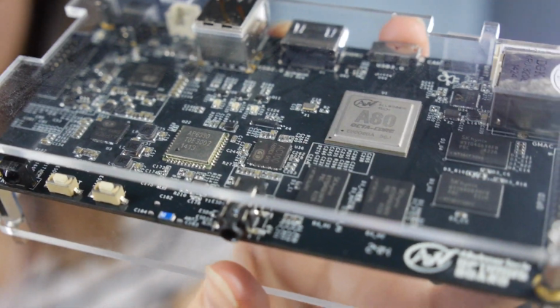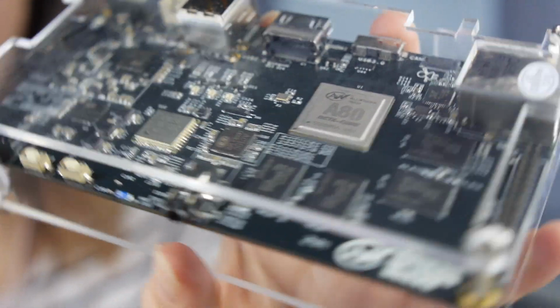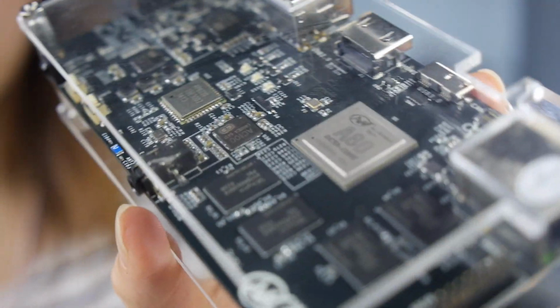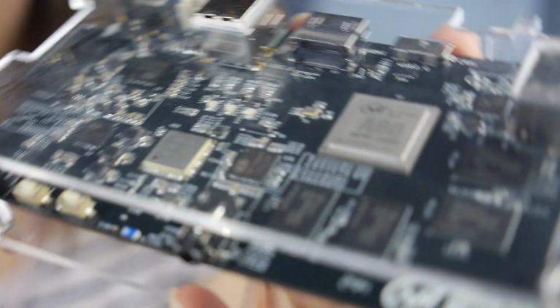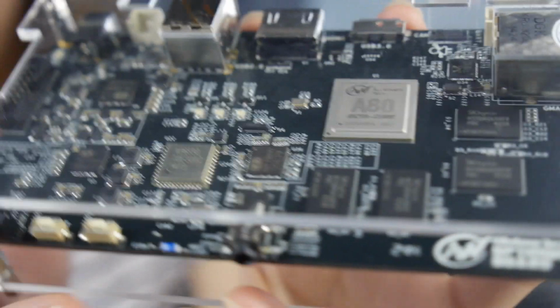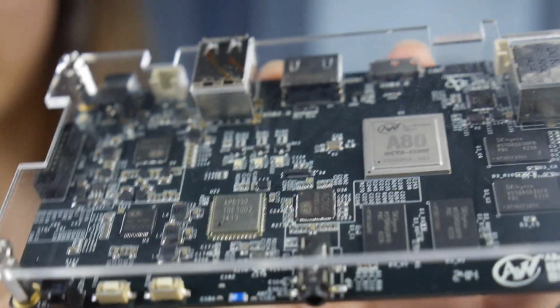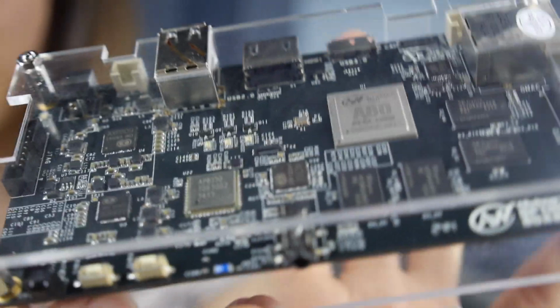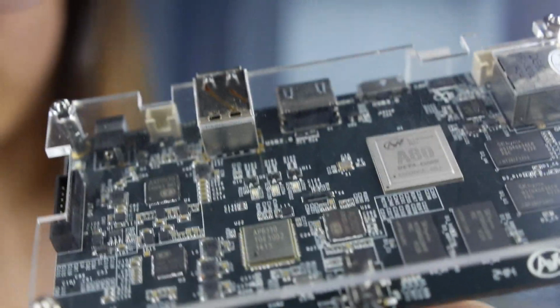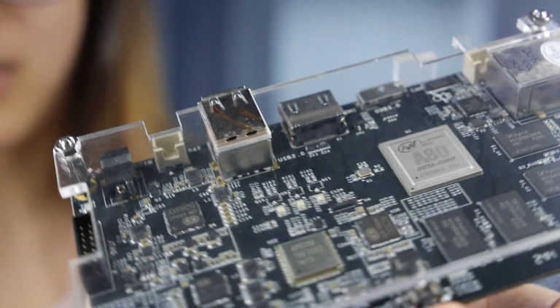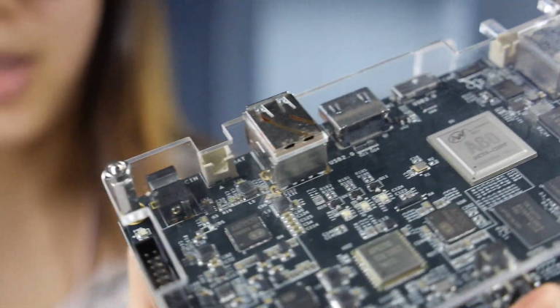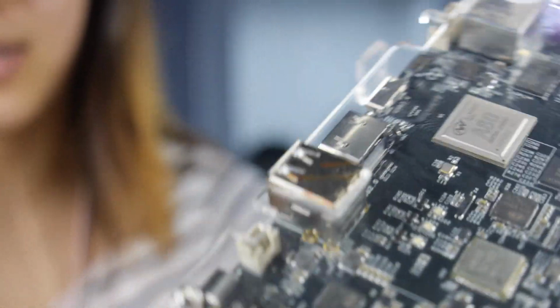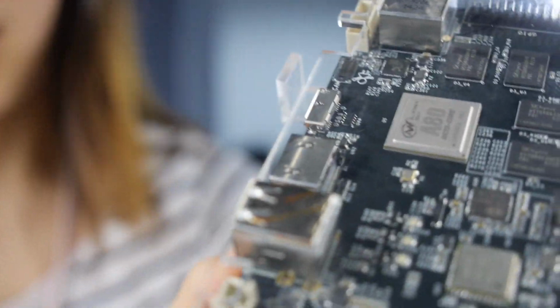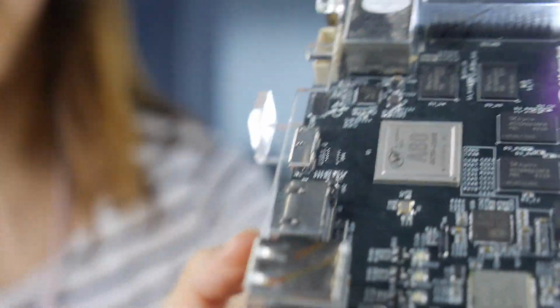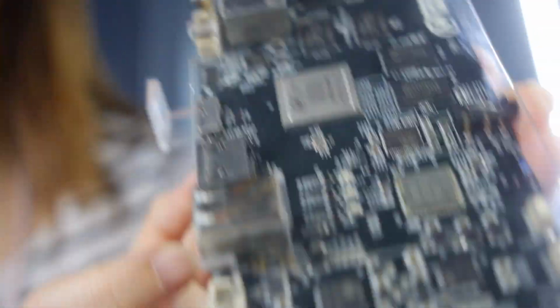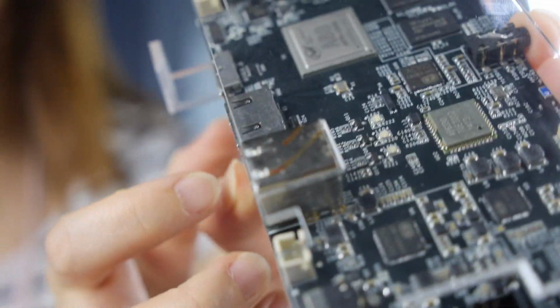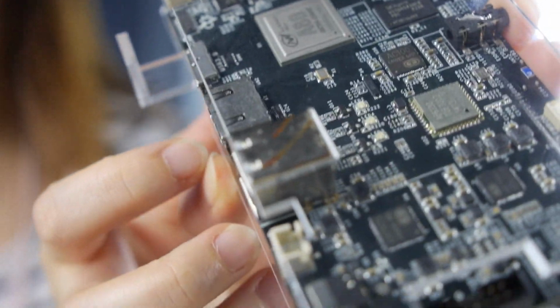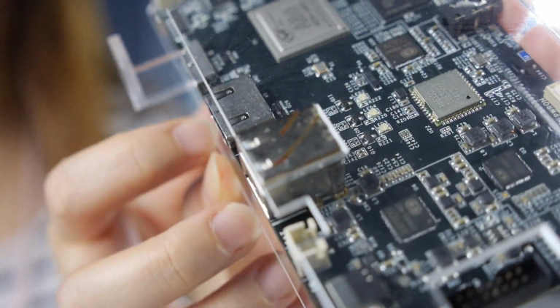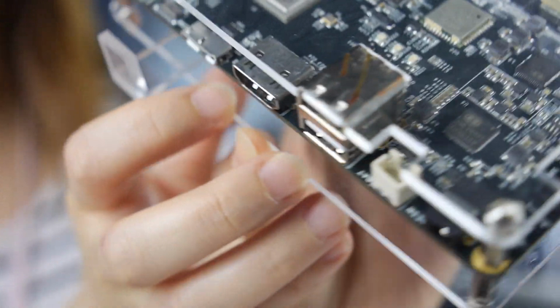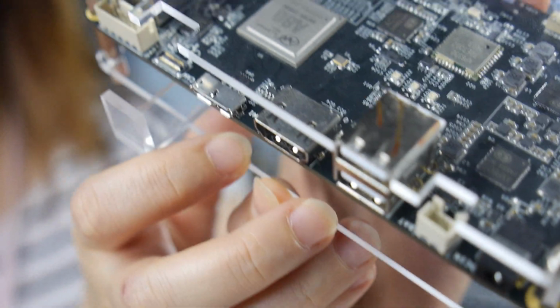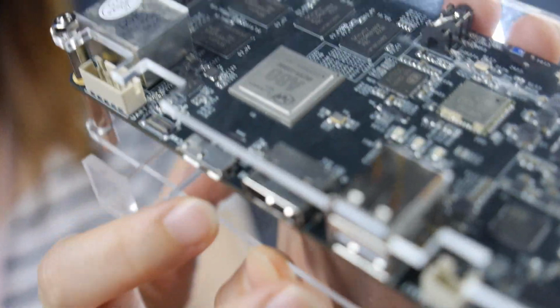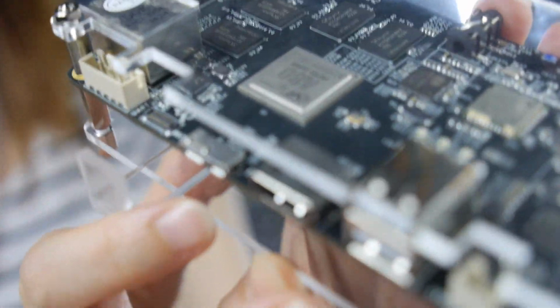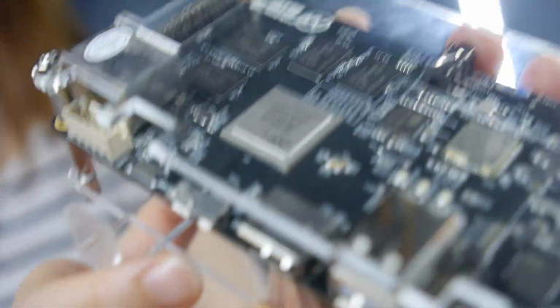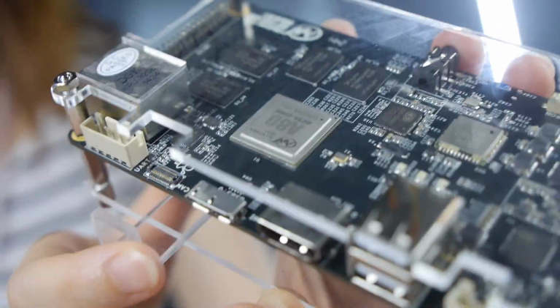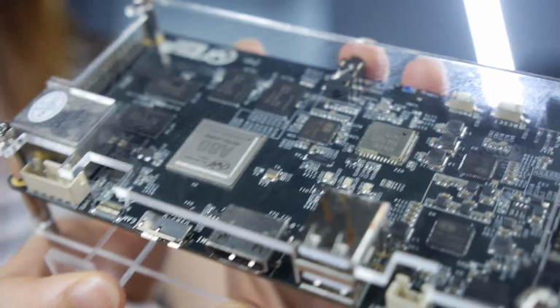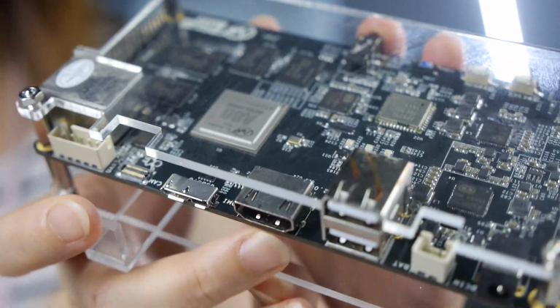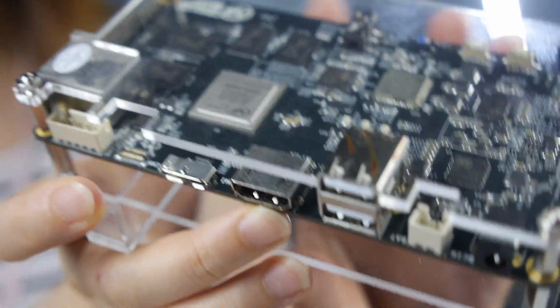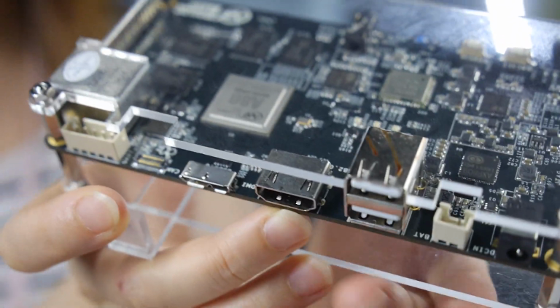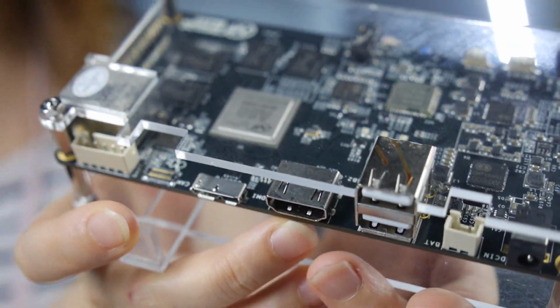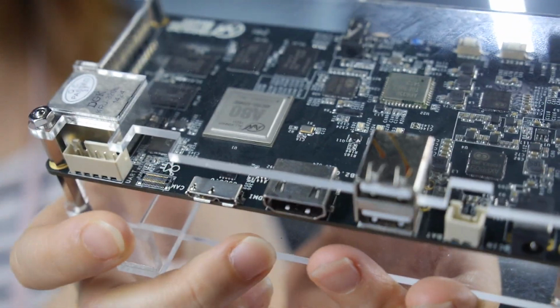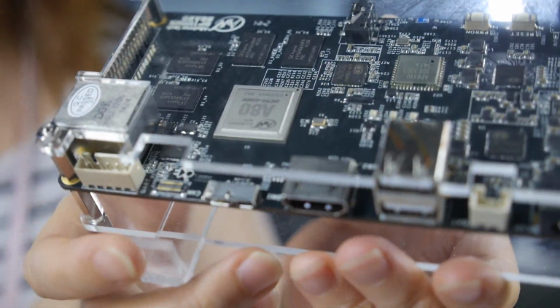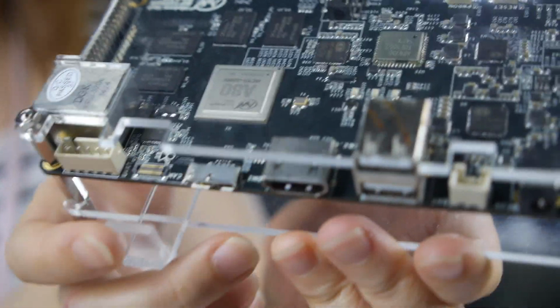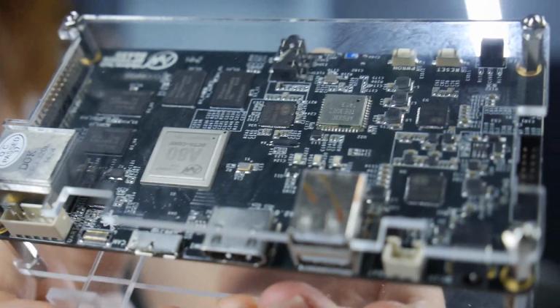The A80 processor is enriched with interfaces including HDMI, EDP, LVDS, RGB LCD, USB, and GMac.